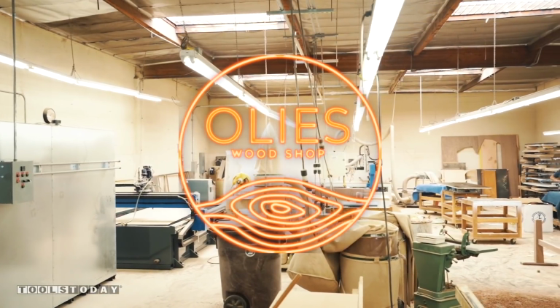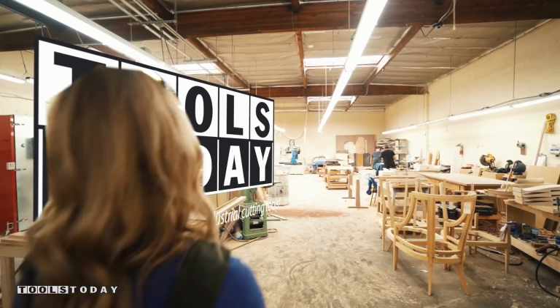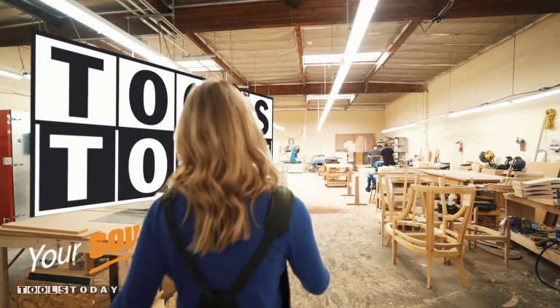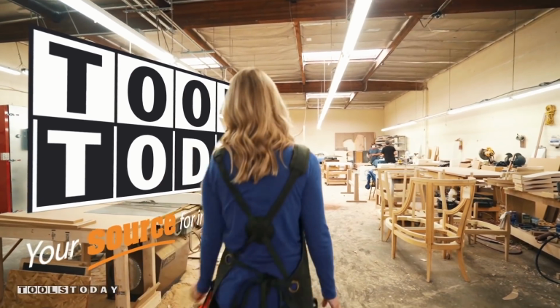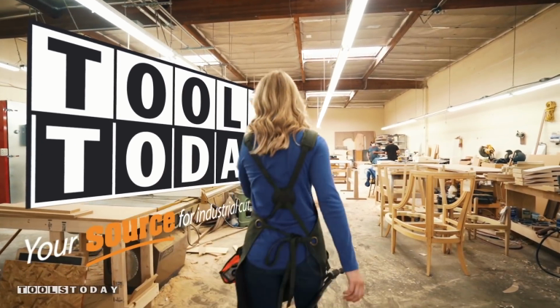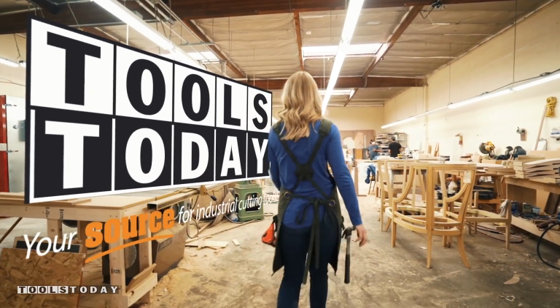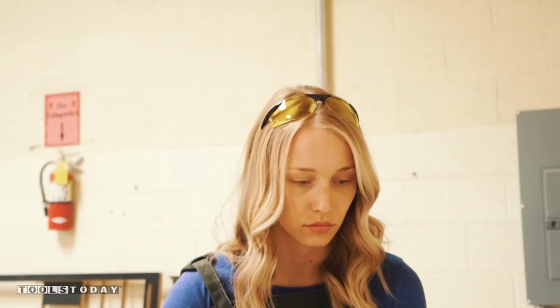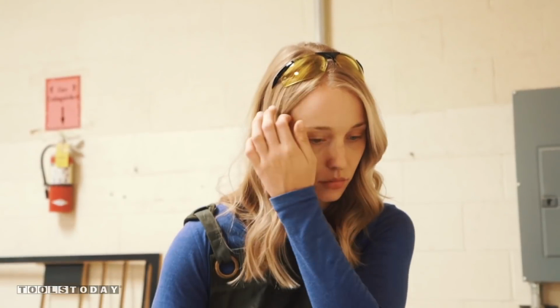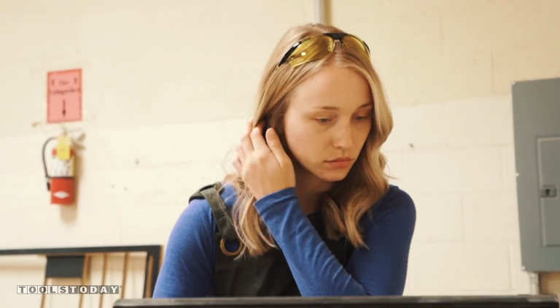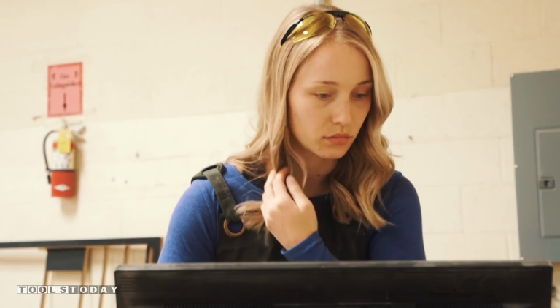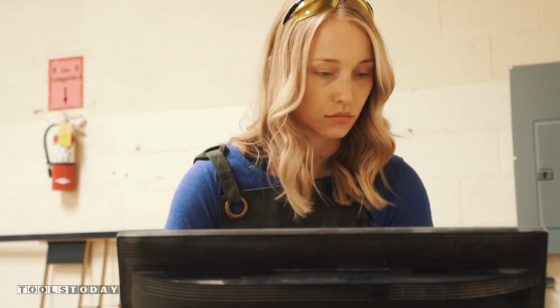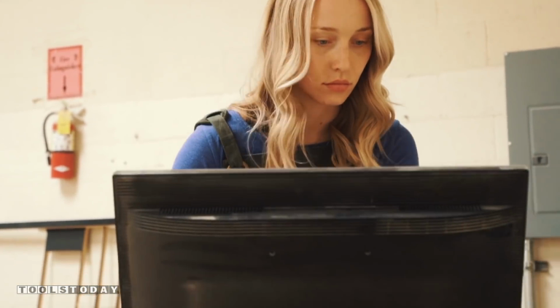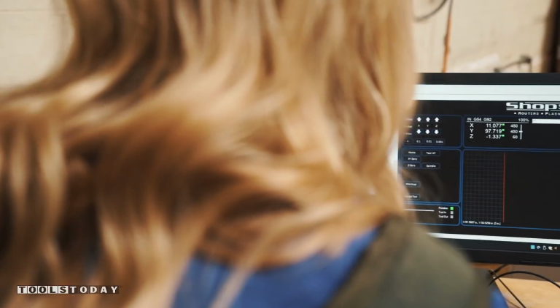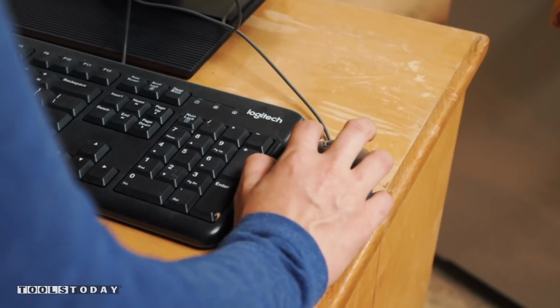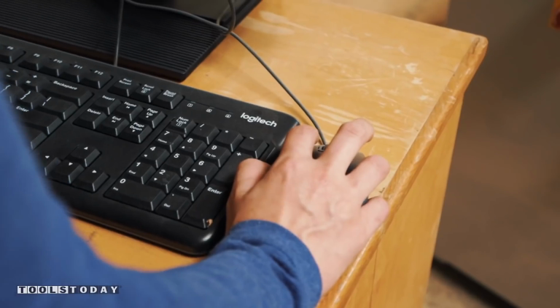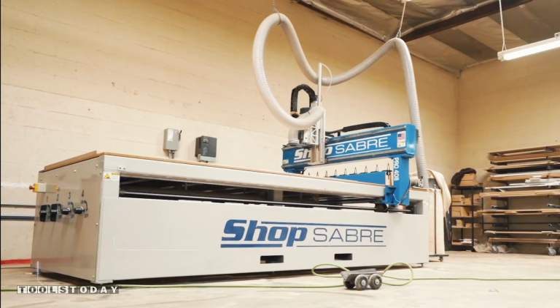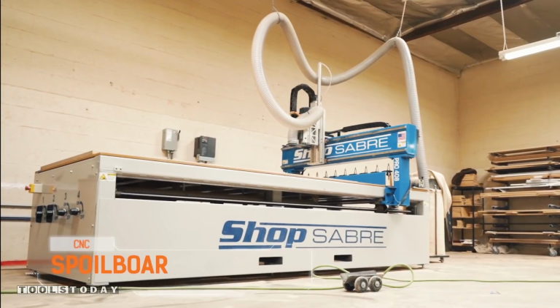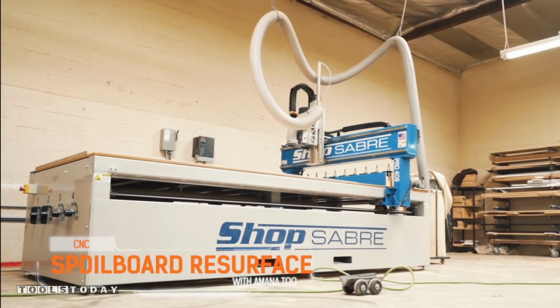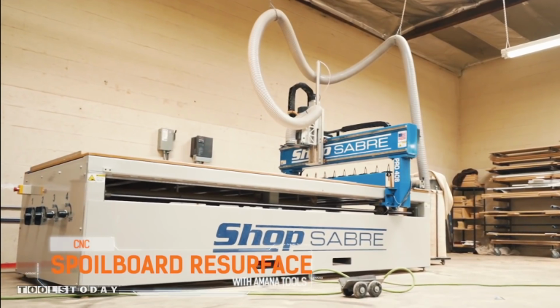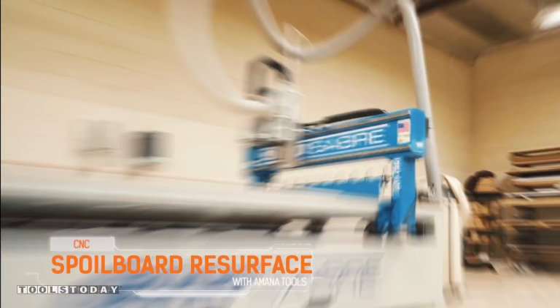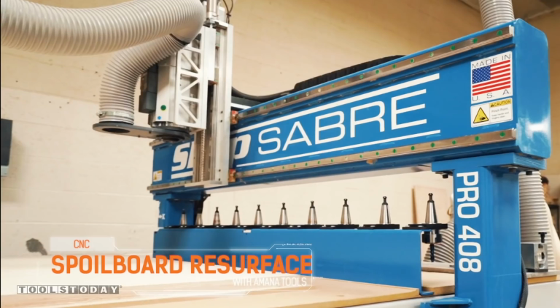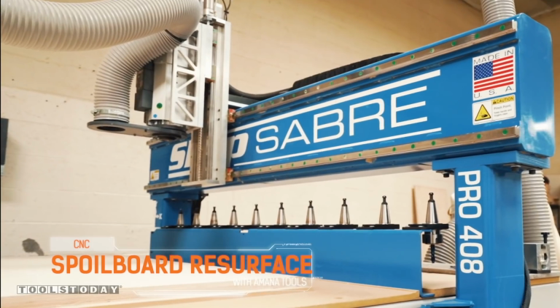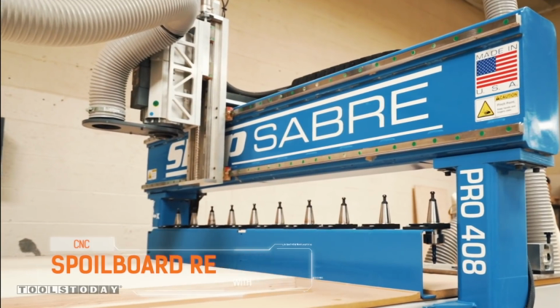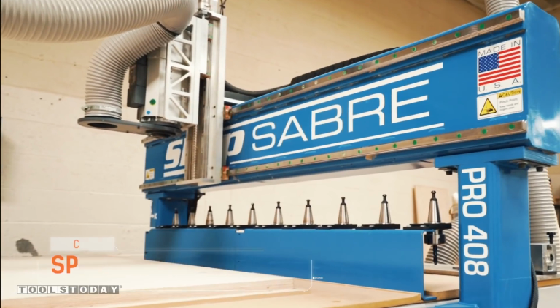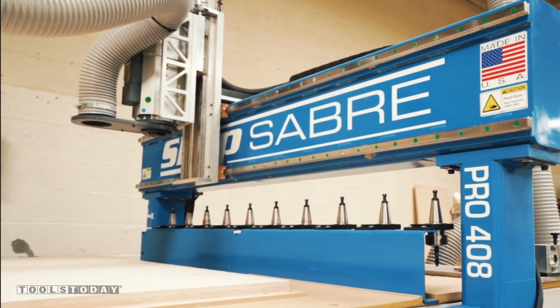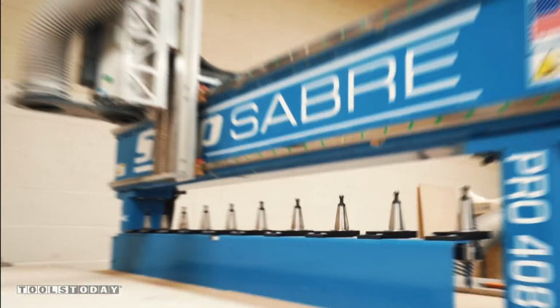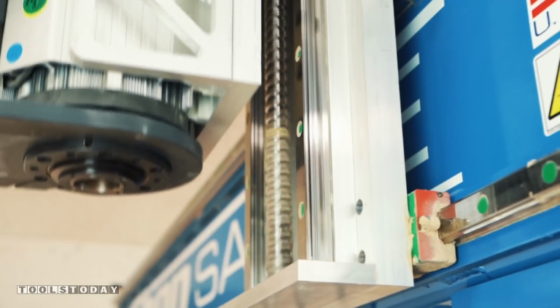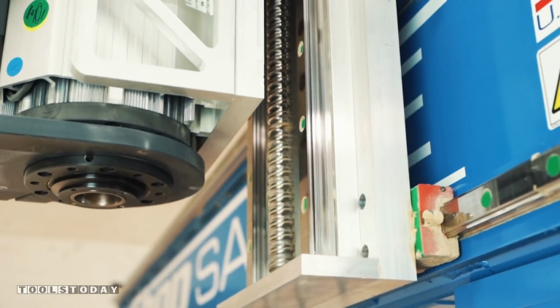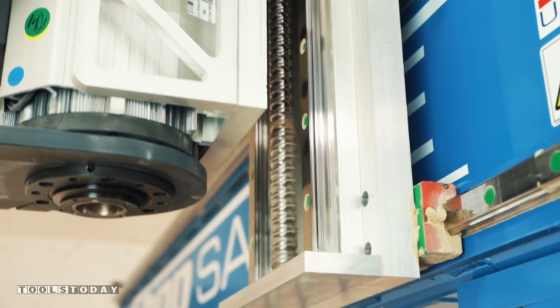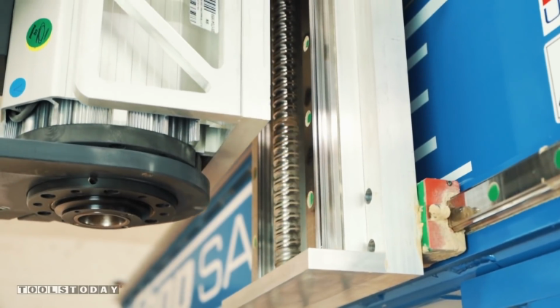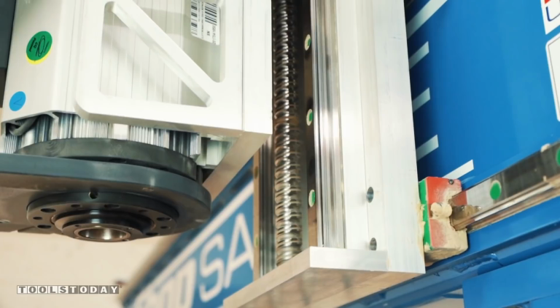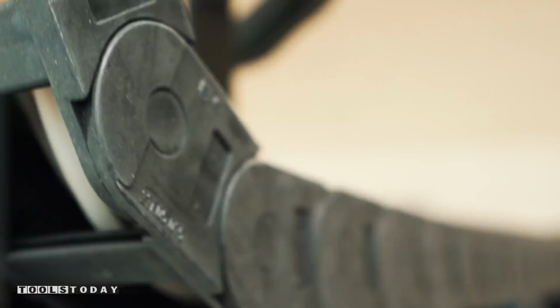If you would have told me years ago that I would be woodworking, I wouldn't have believed you. And yet here I am. My name is Oli and today I'm going to be building a credenza.